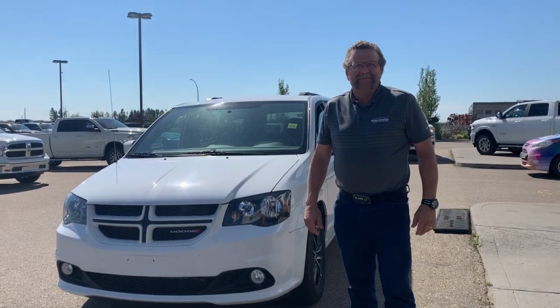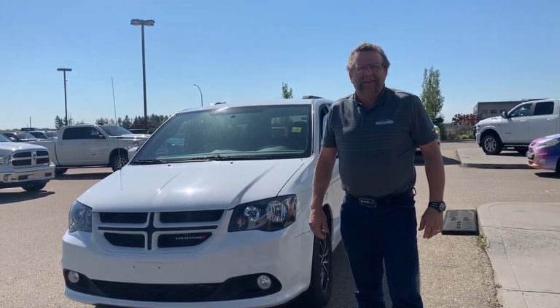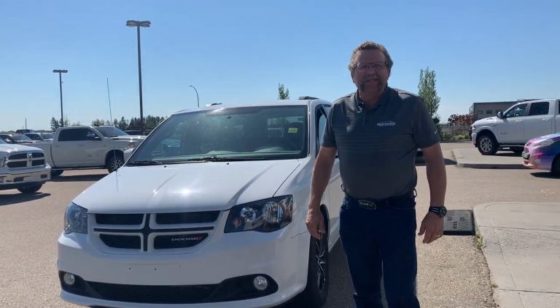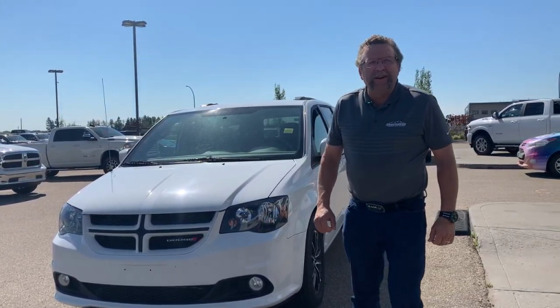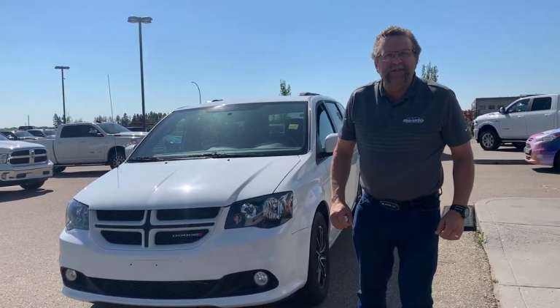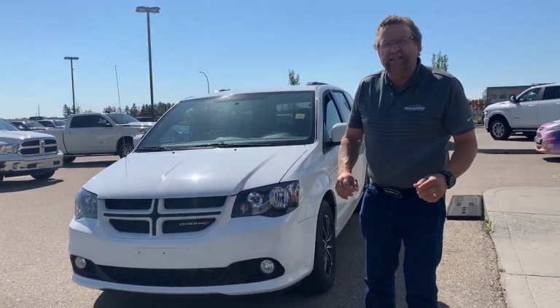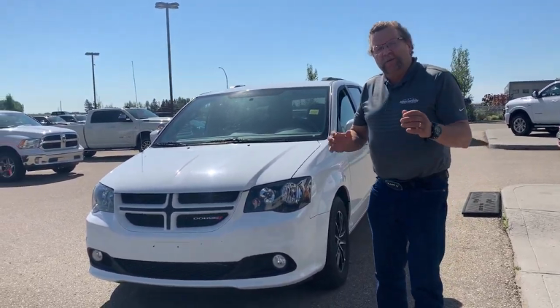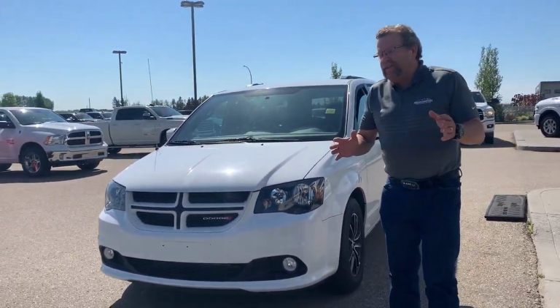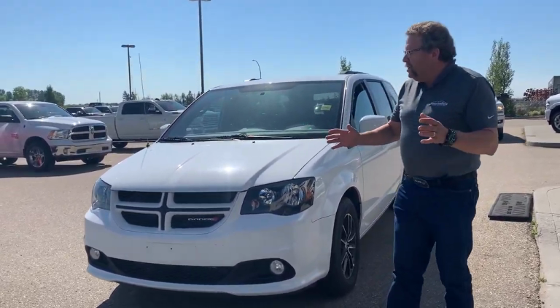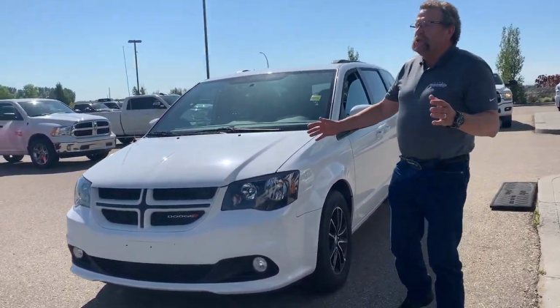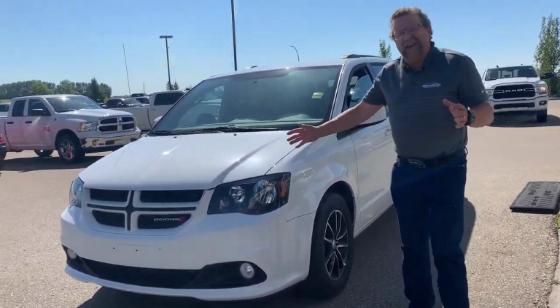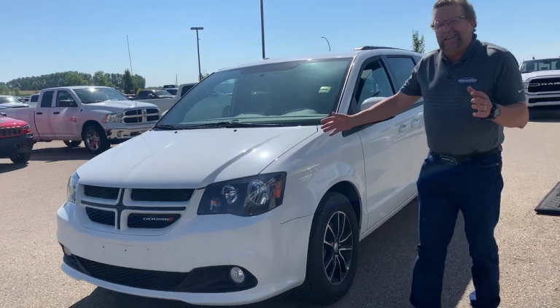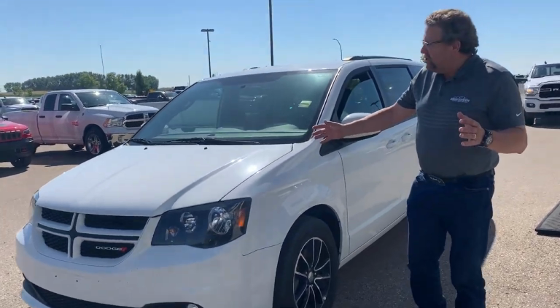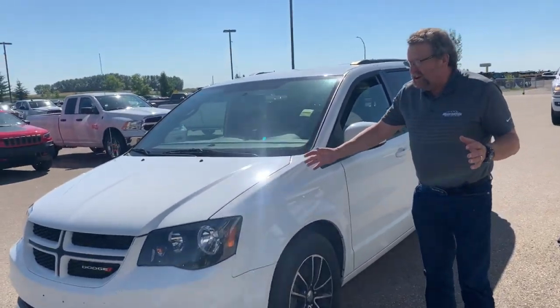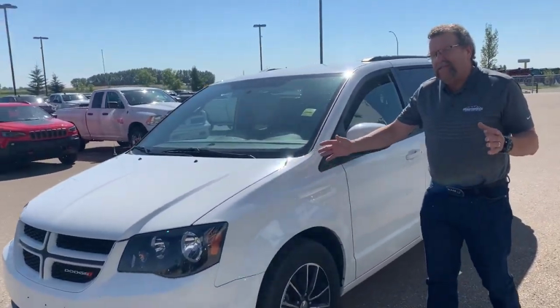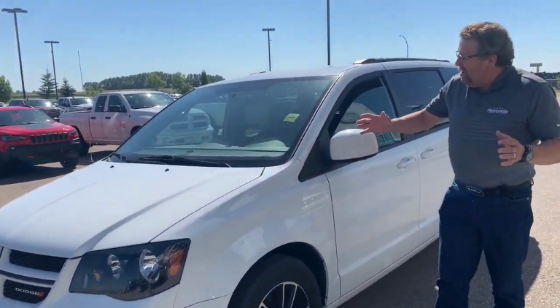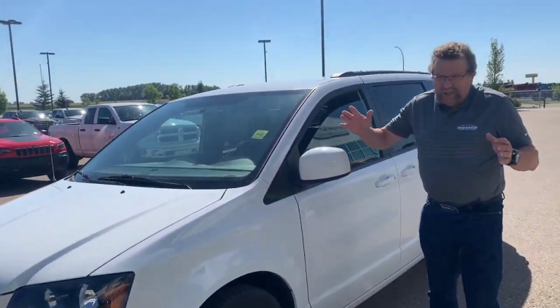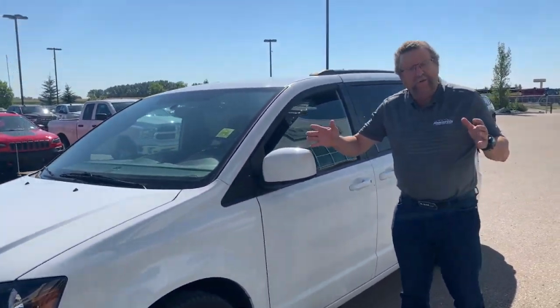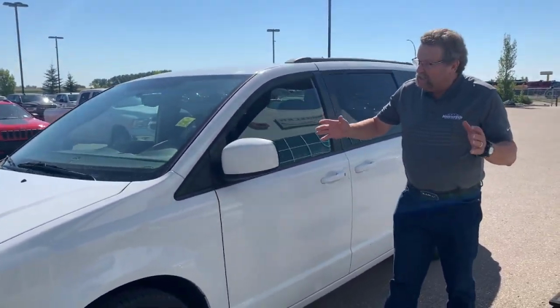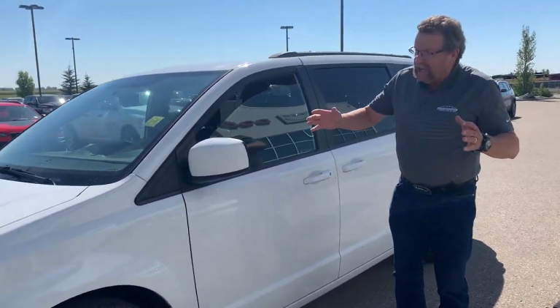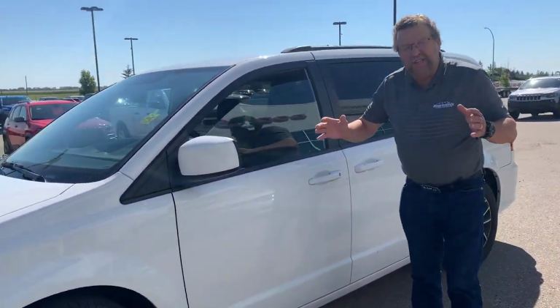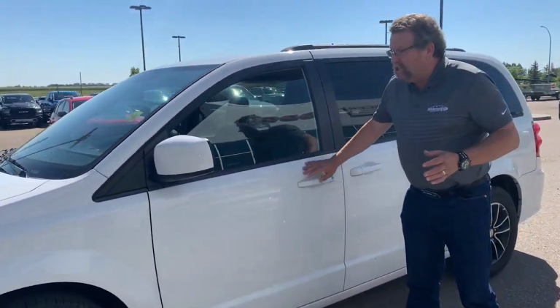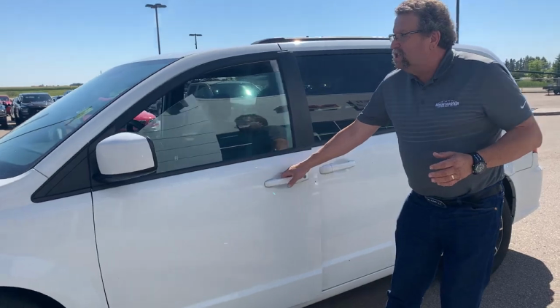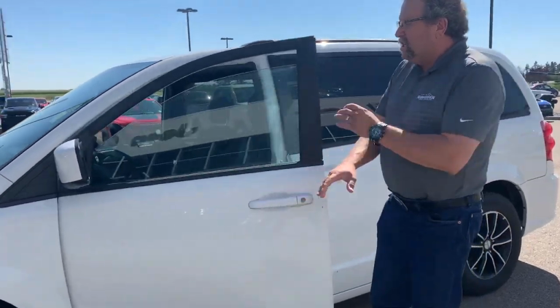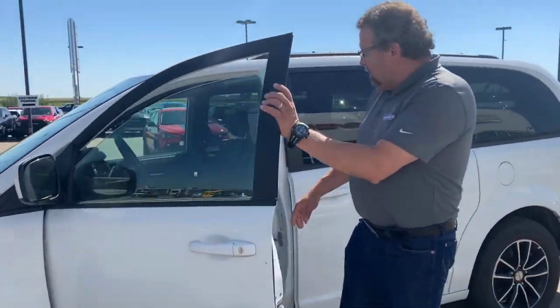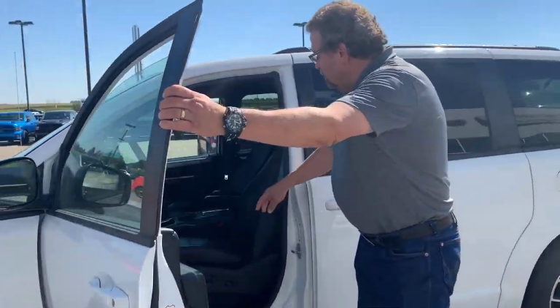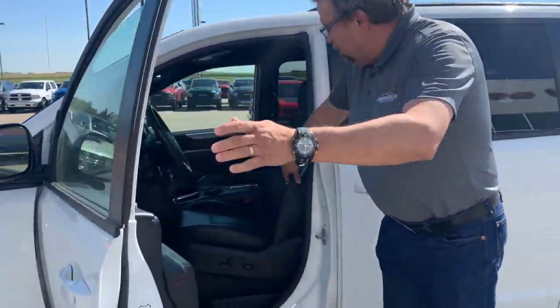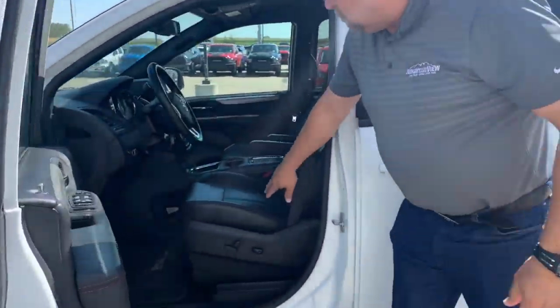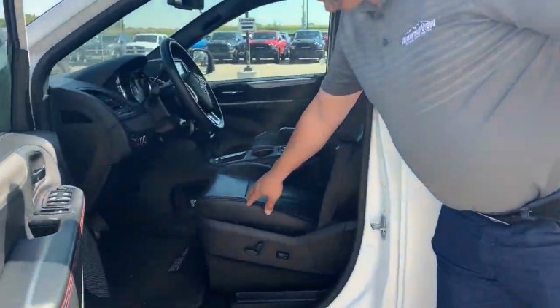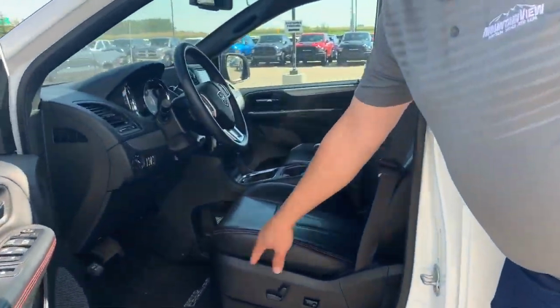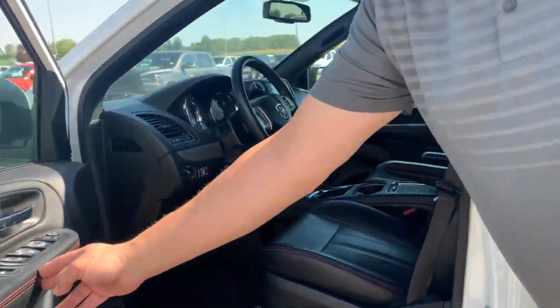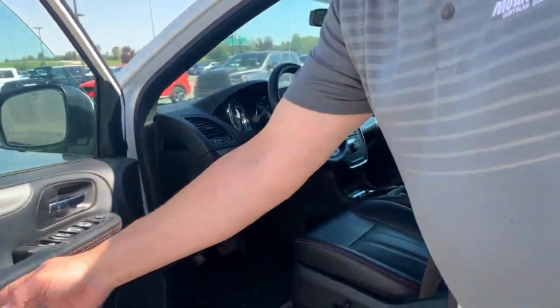Hey everybody, Civic Ferdinand here from Montevideo Dodge. What do I have here? A beautiful 2018 Dodge Grand Caravan. Just over 40,000K. It's a GT, so with the GT you're going to get the leather seats with the red stitching all along here.